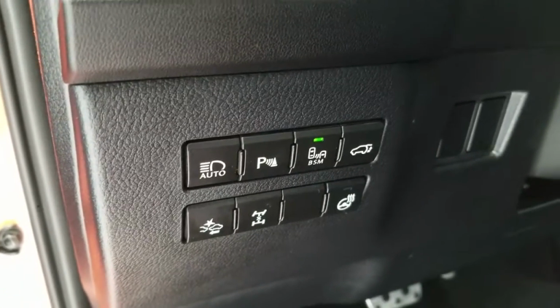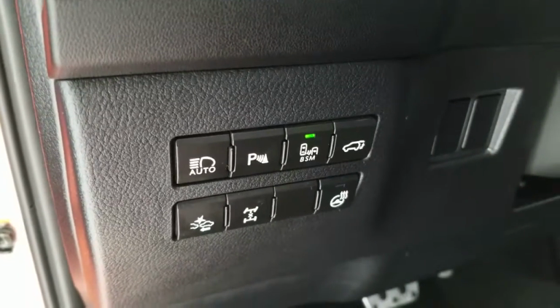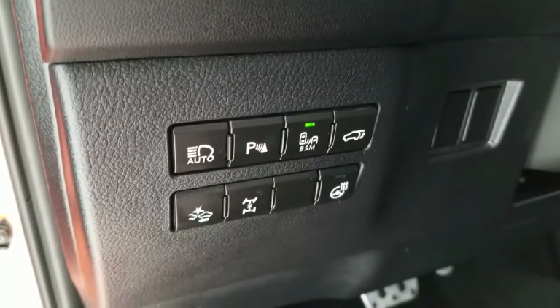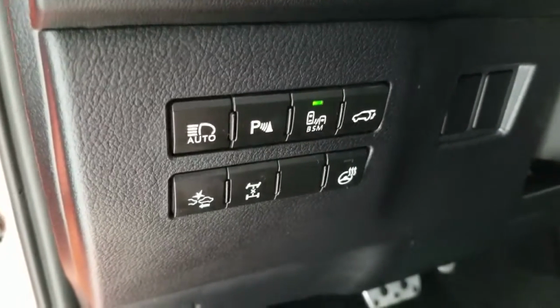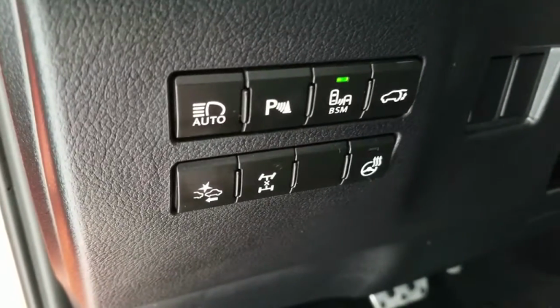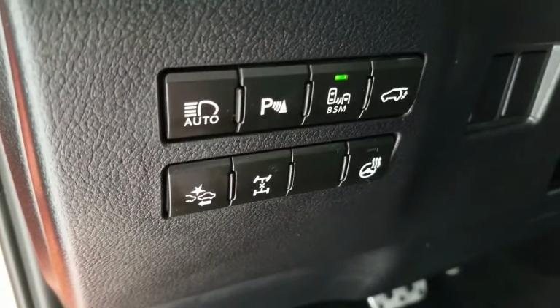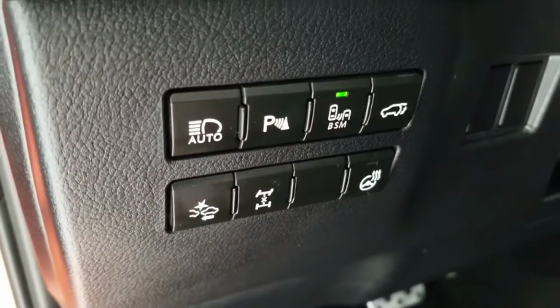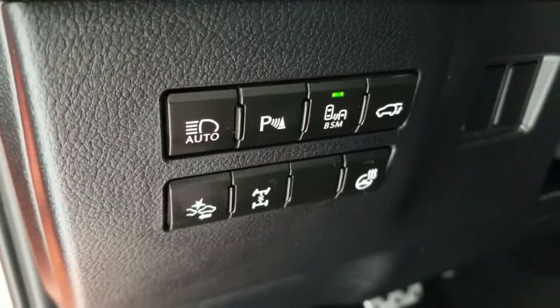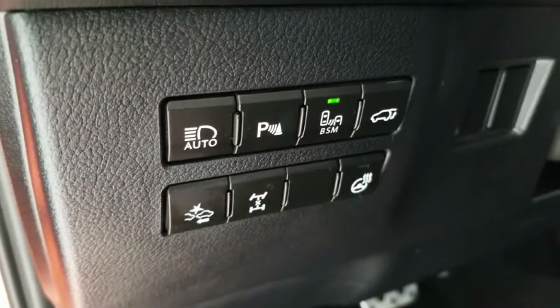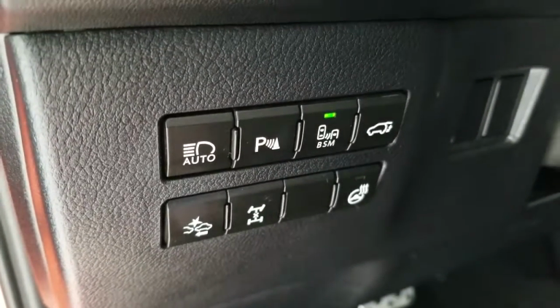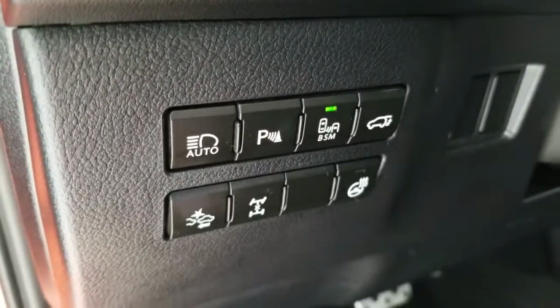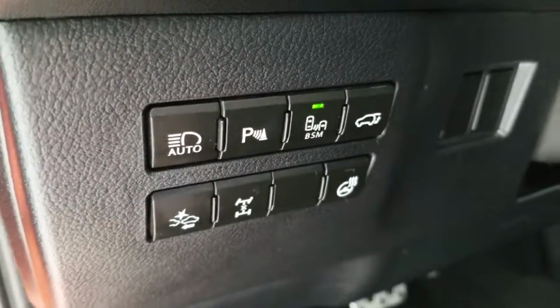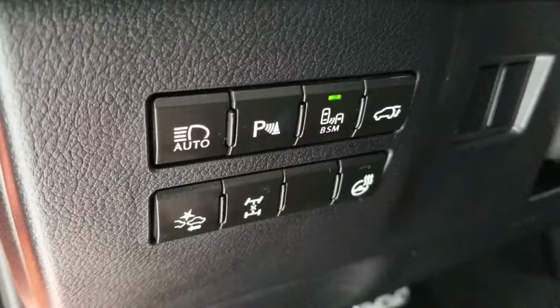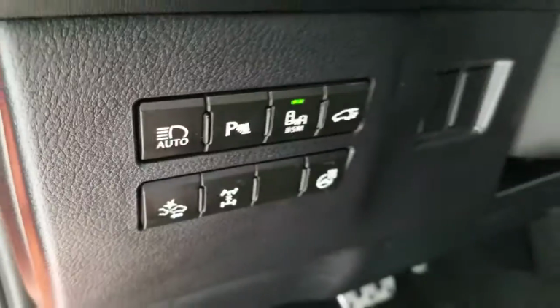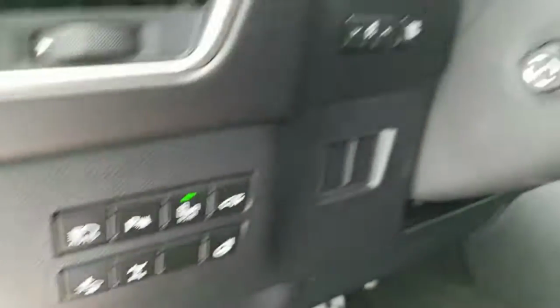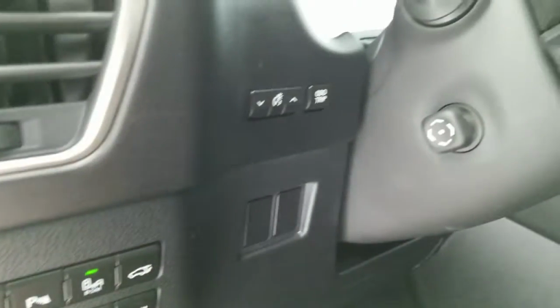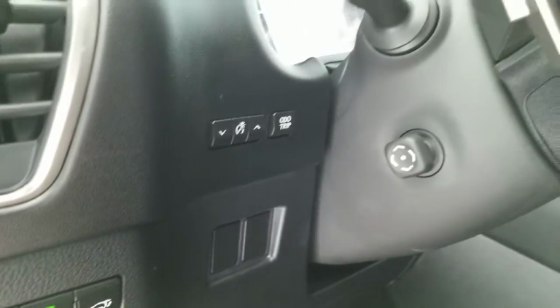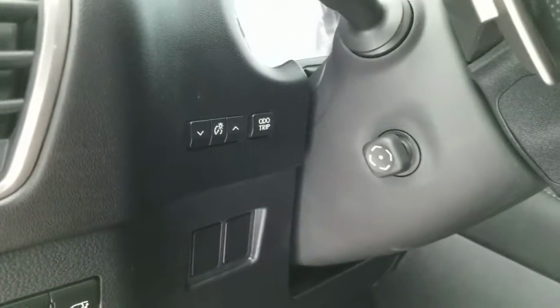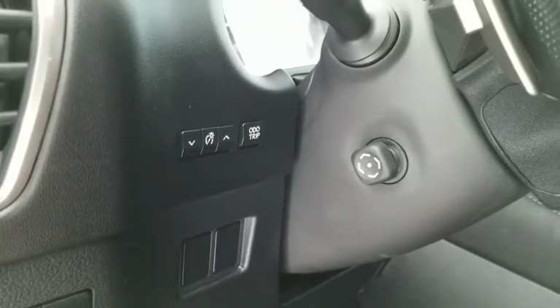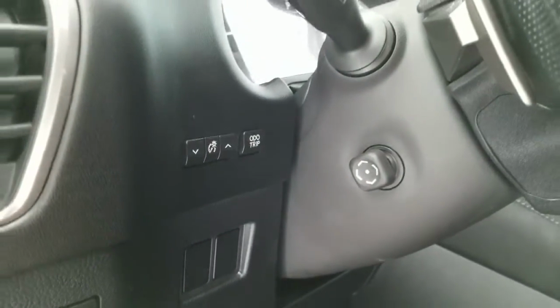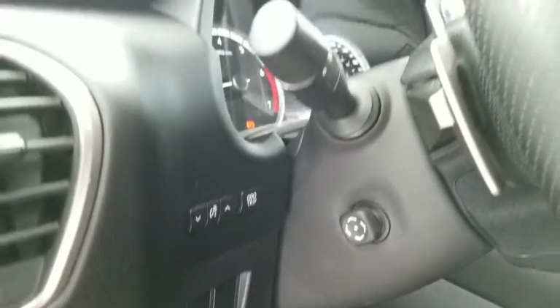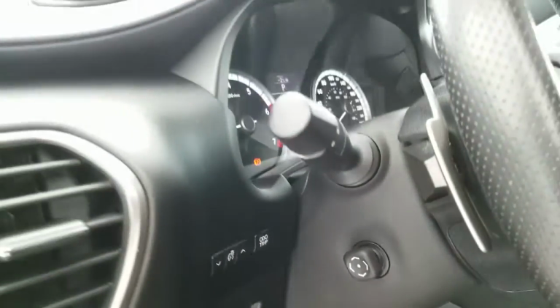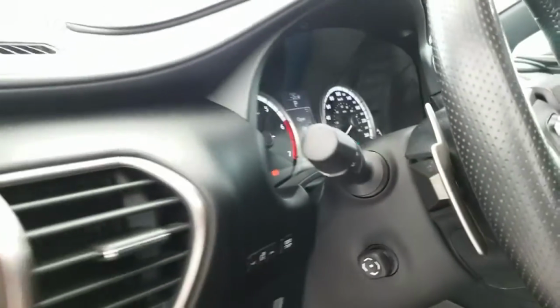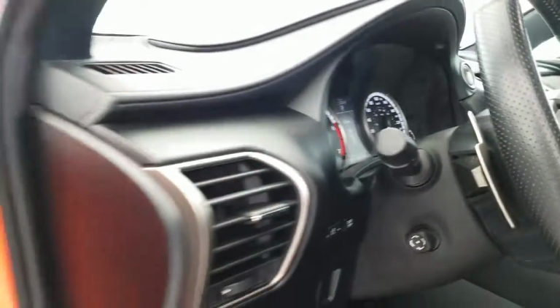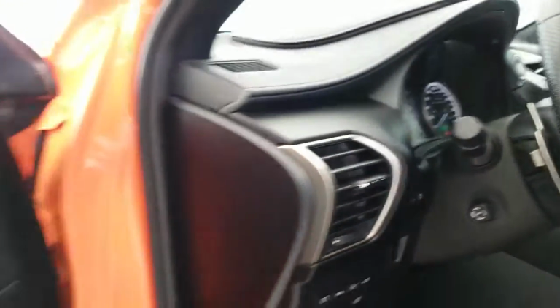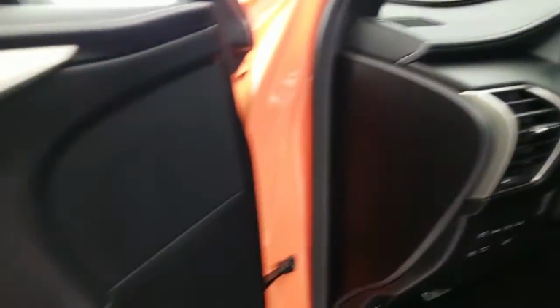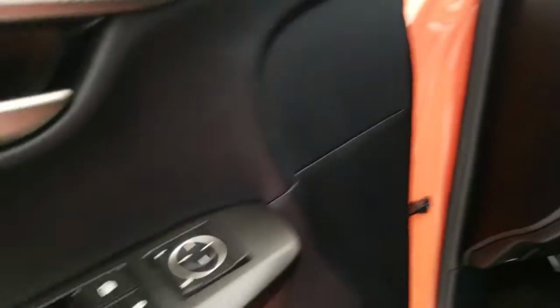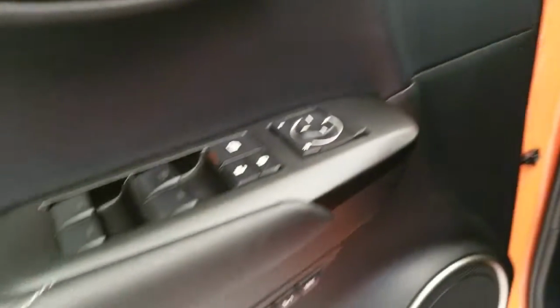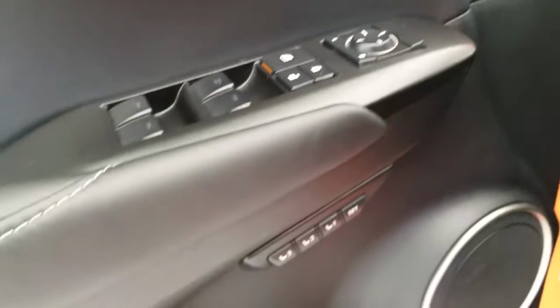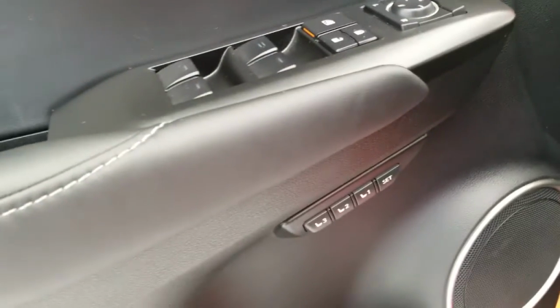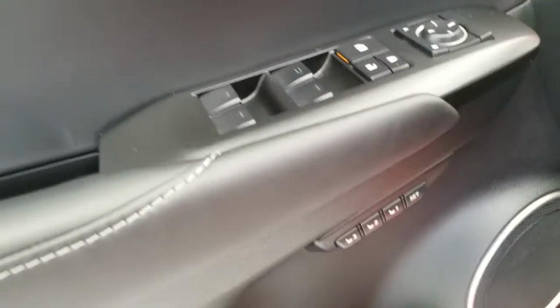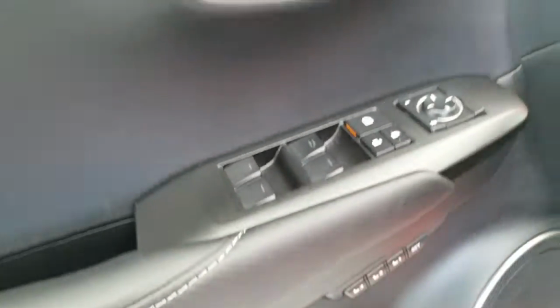Power liftgate, pre-collision system, center locking differential, heated steering wheel, and power tilt and telescopic steering wheel.